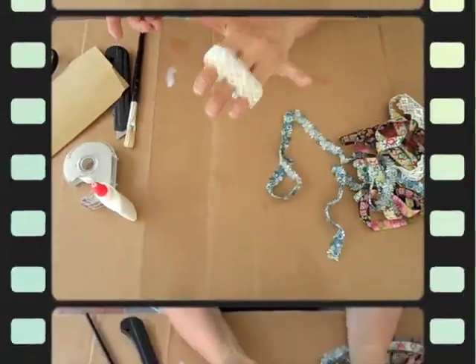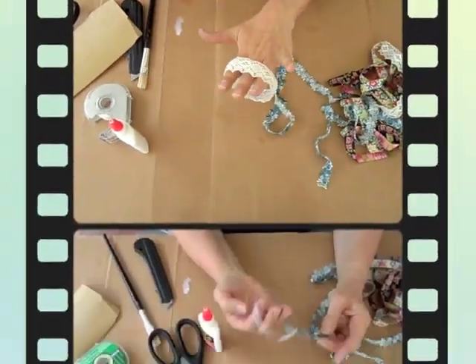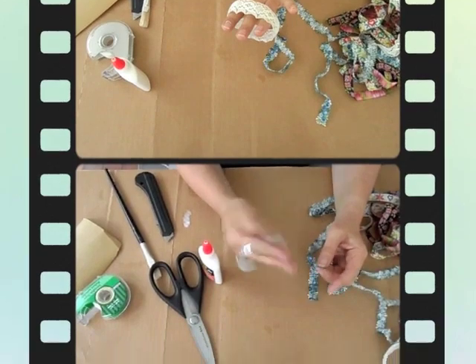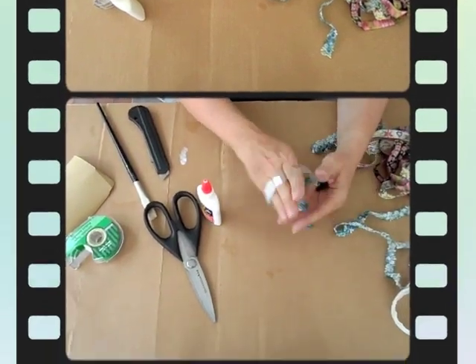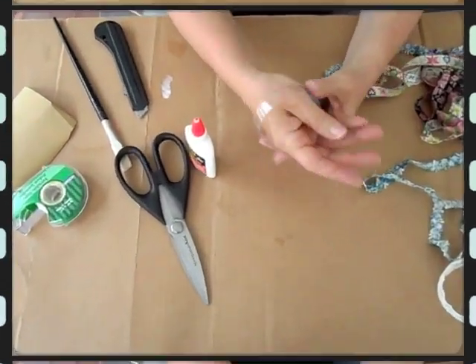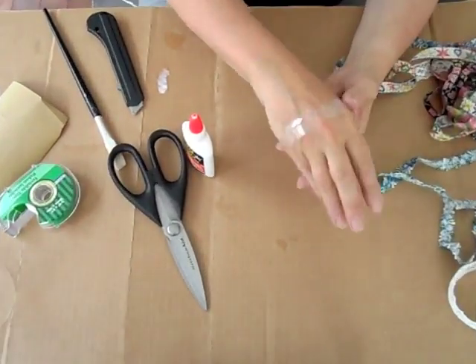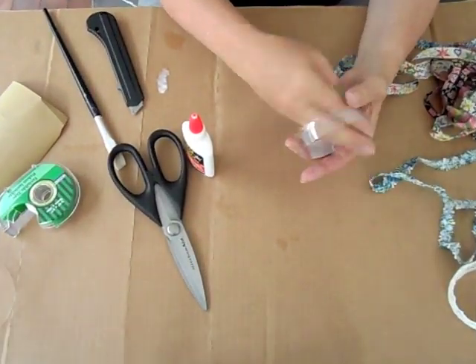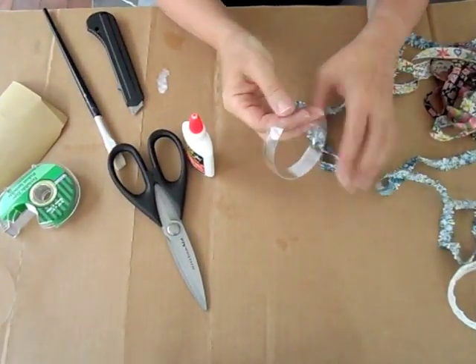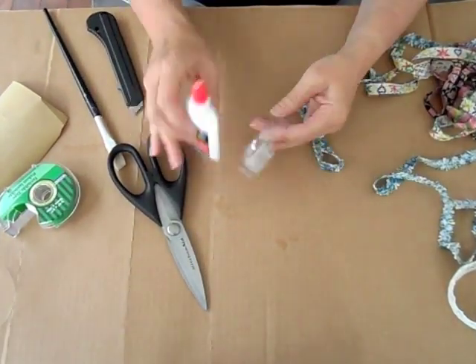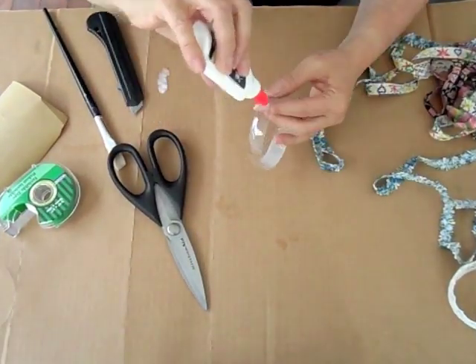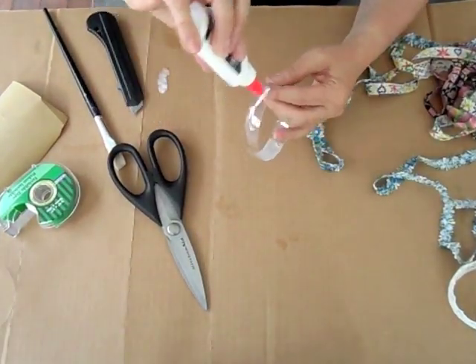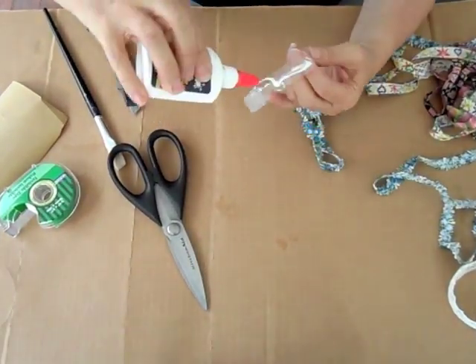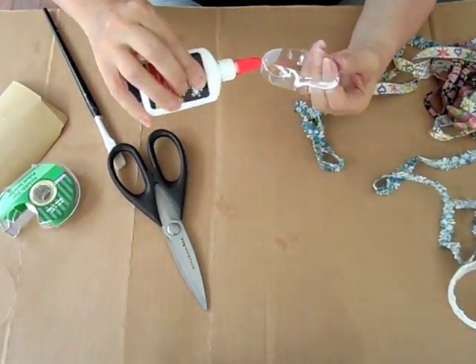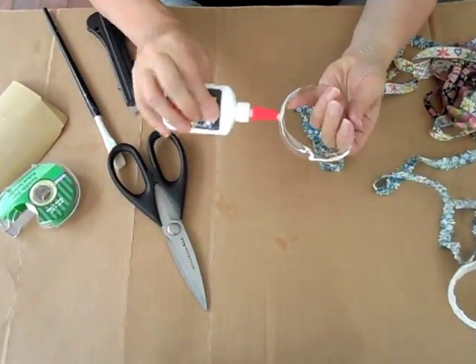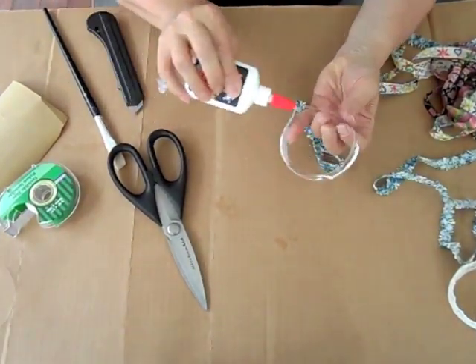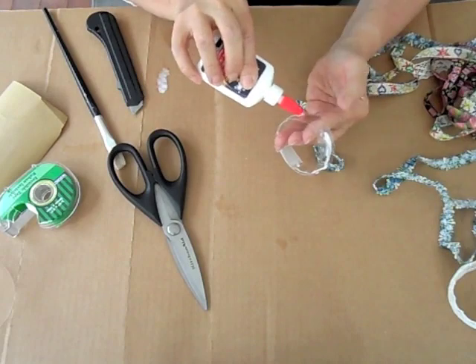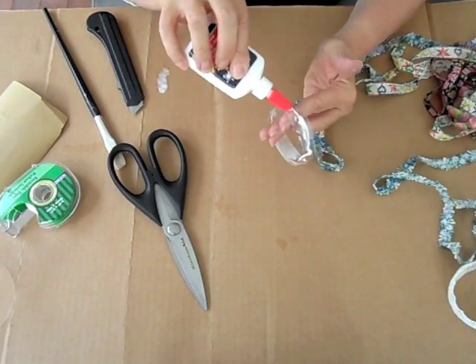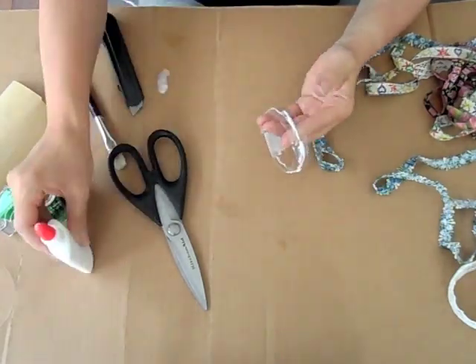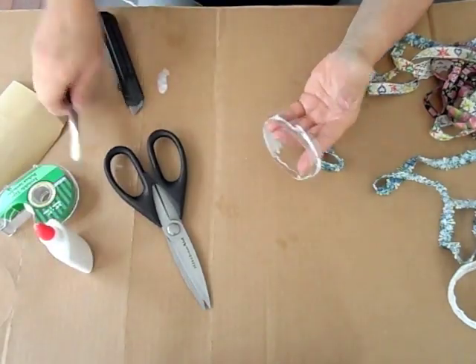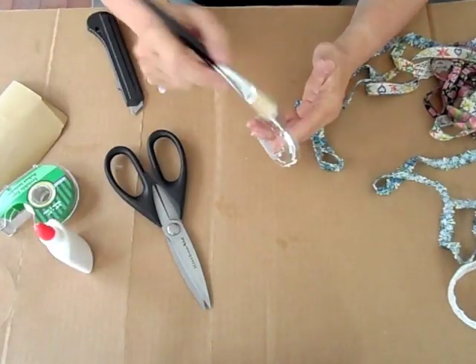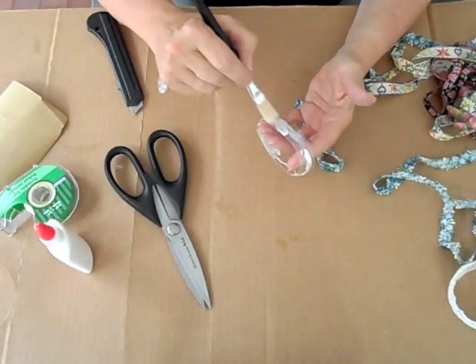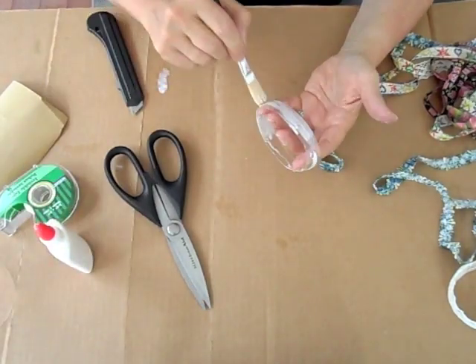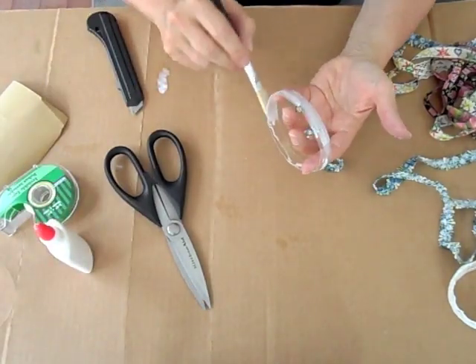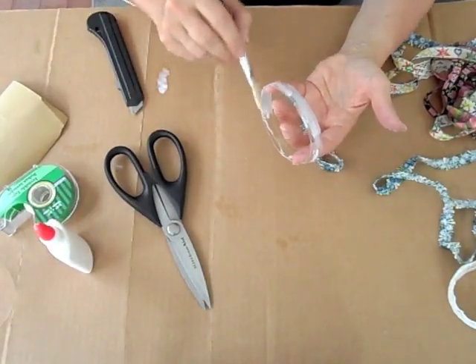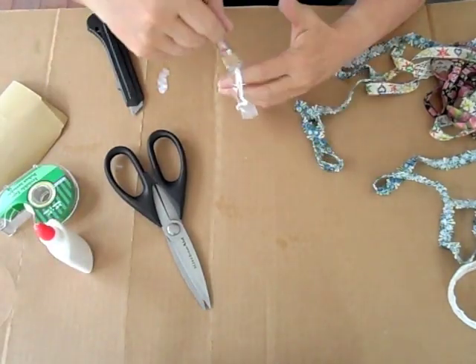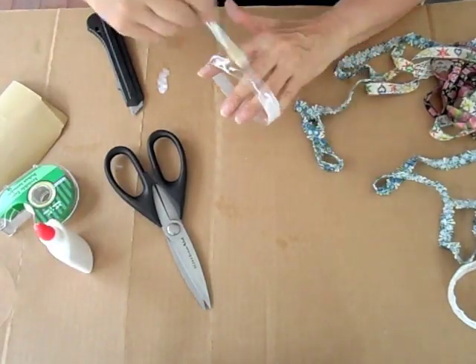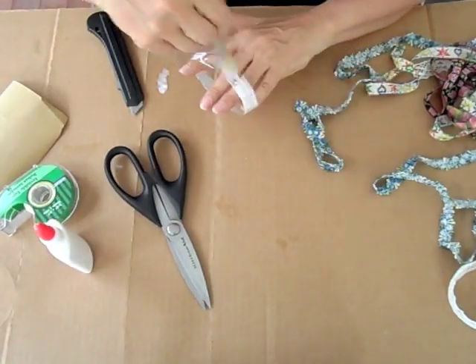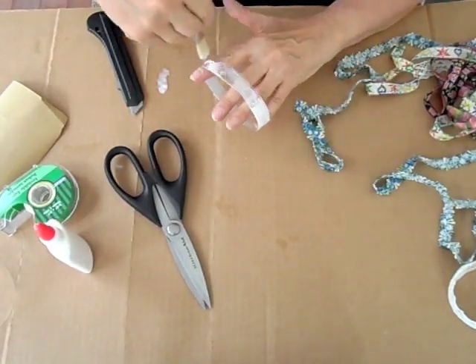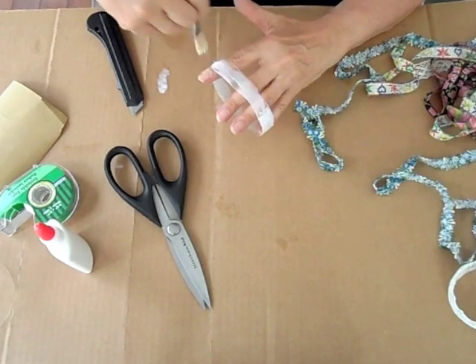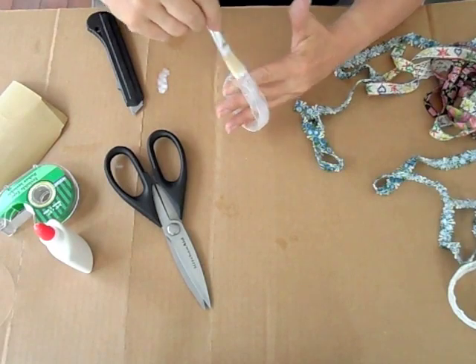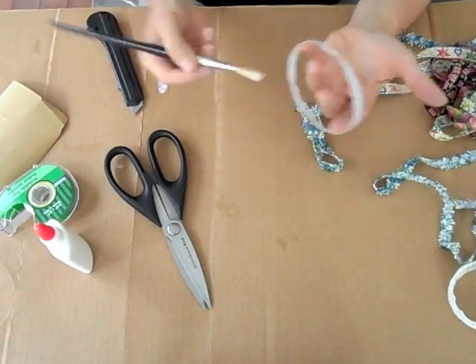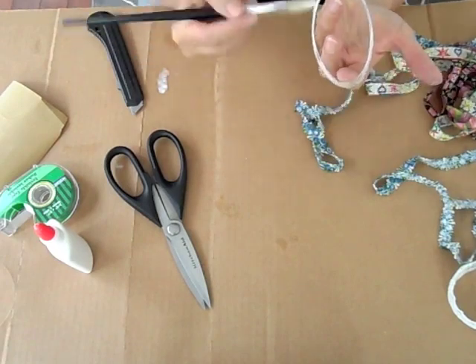So now you've got to let it dry. We've made another one — we already cut it, we already taped it, and now we put the glue on the outside and we've chosen a different type of lace to glue on the outside.